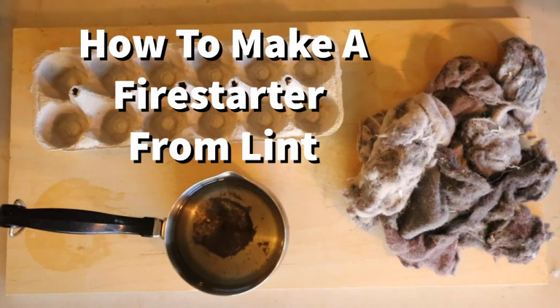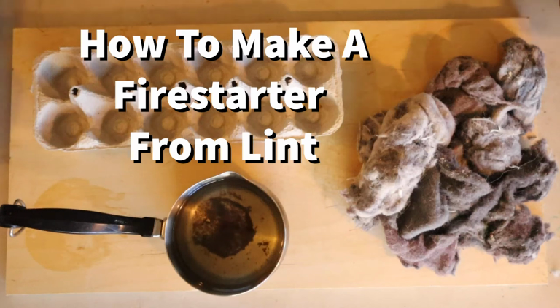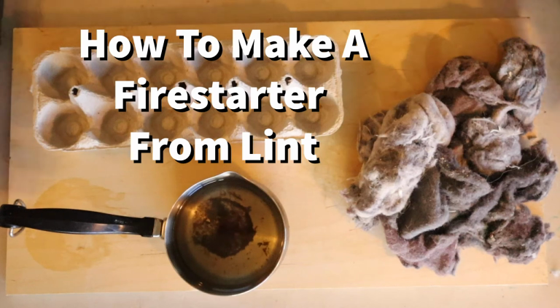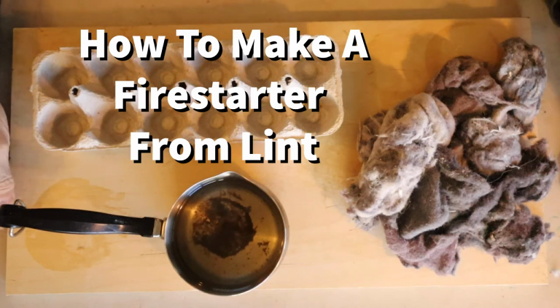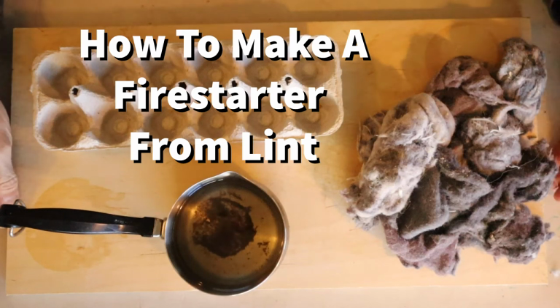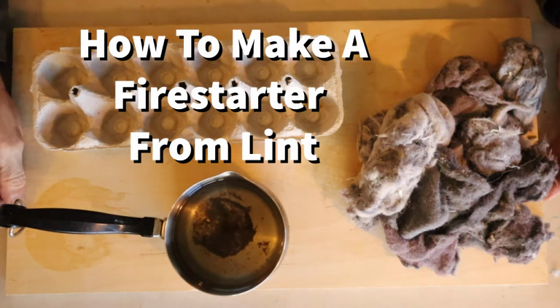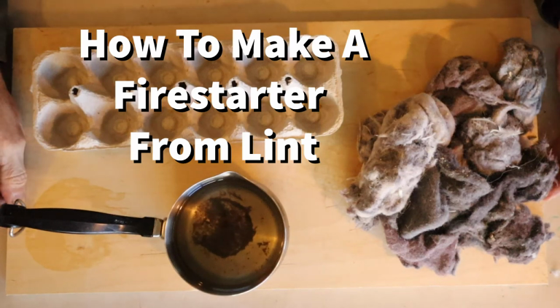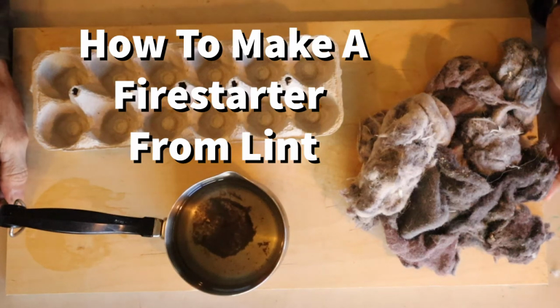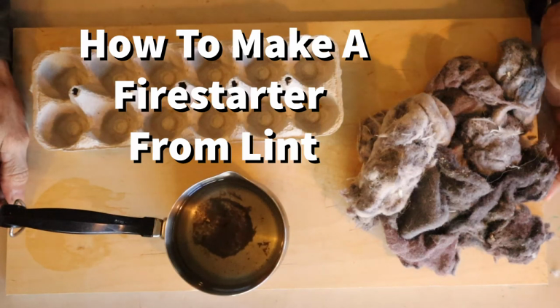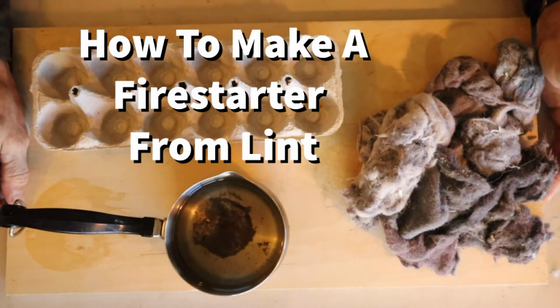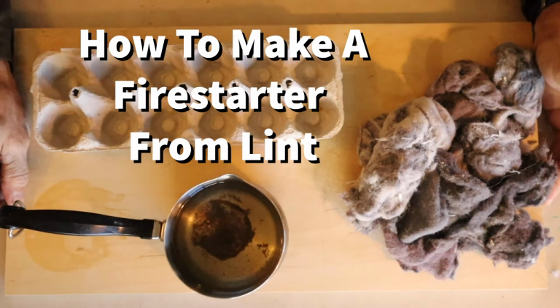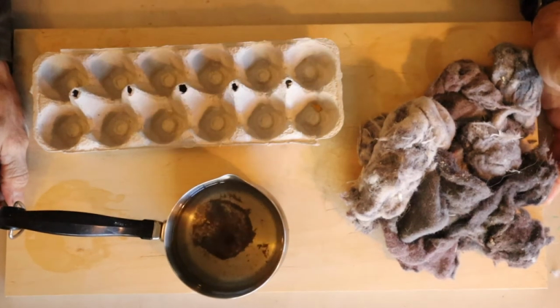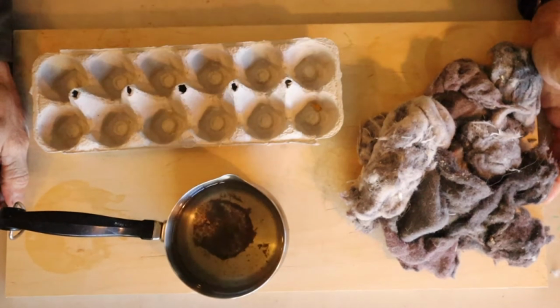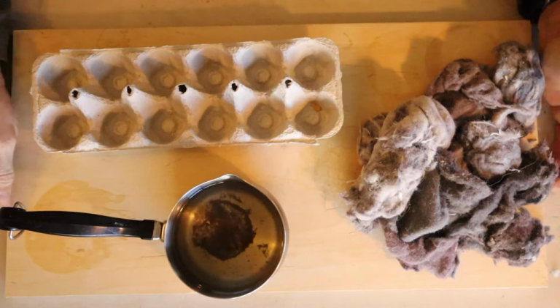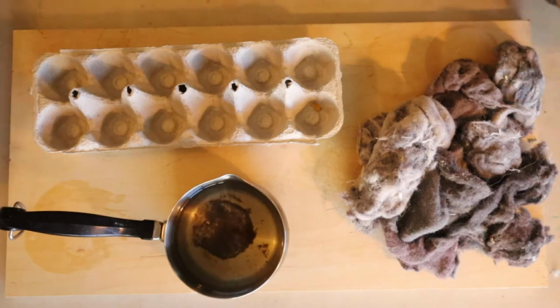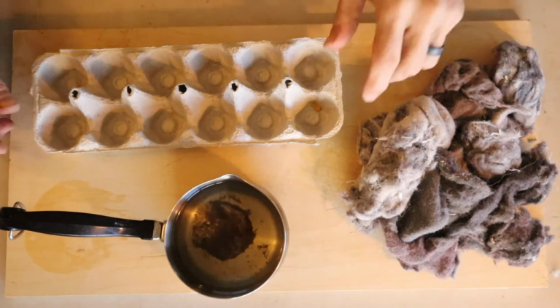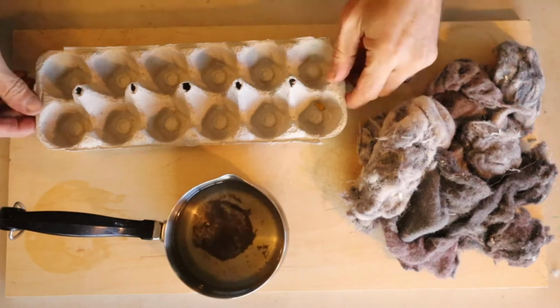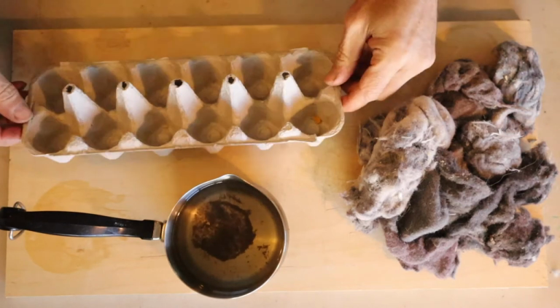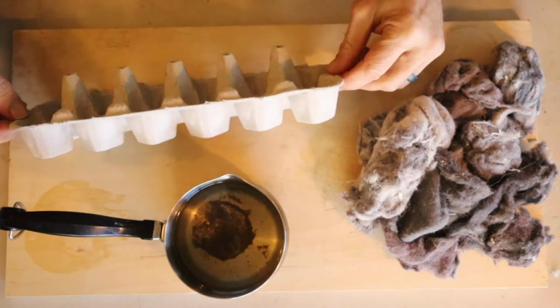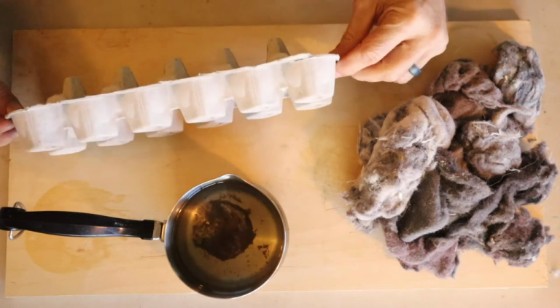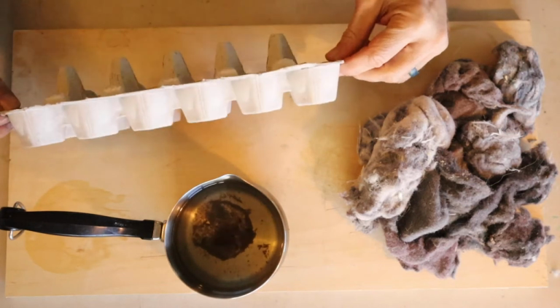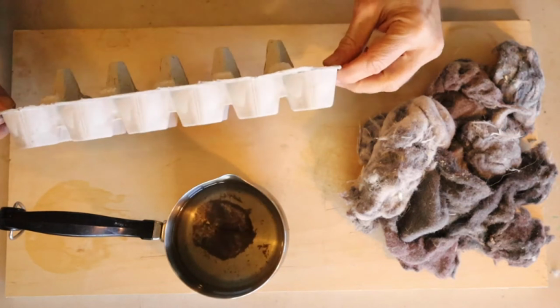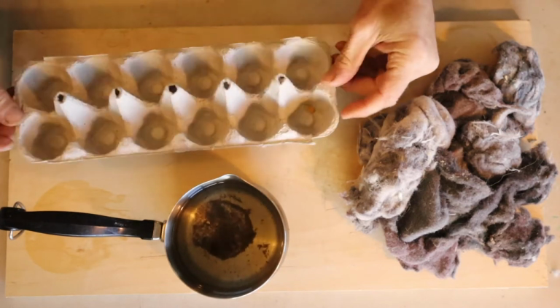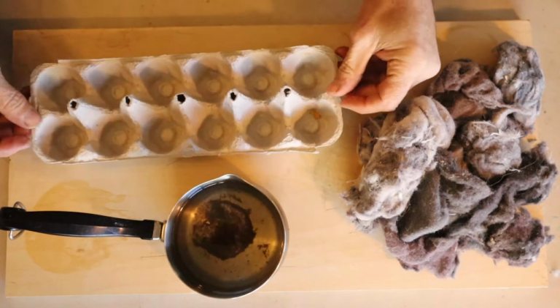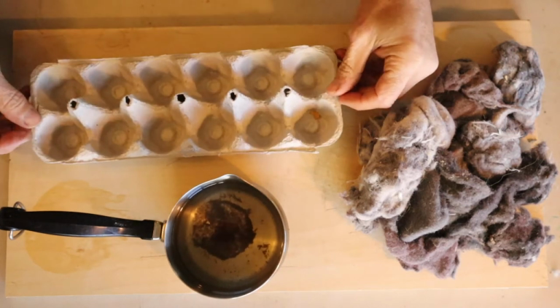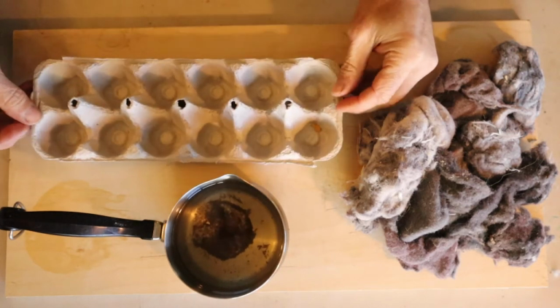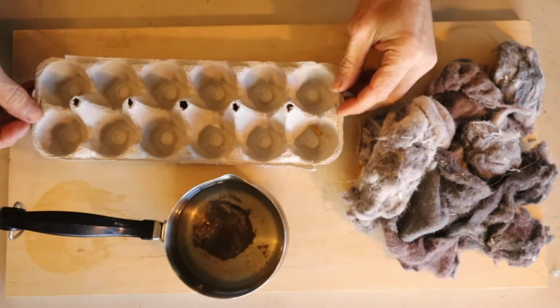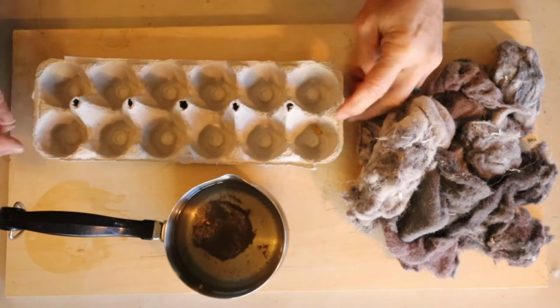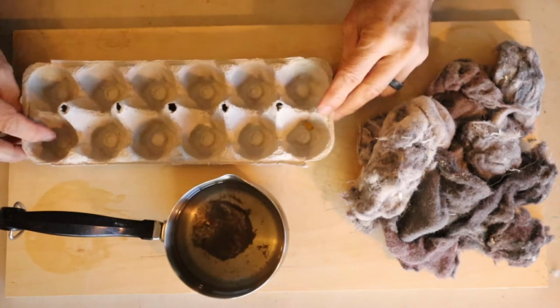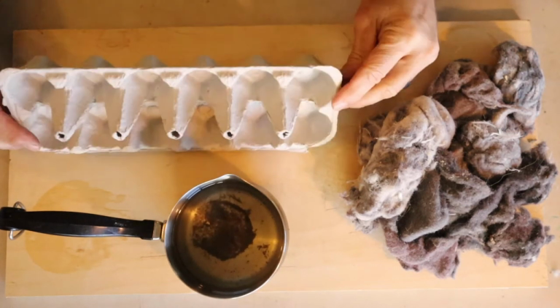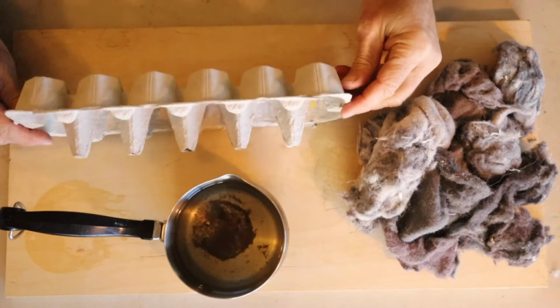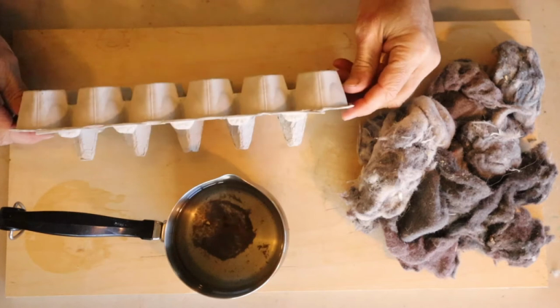Hey guys, today I'm going to show you how to make an egg crate type lint fire starter.